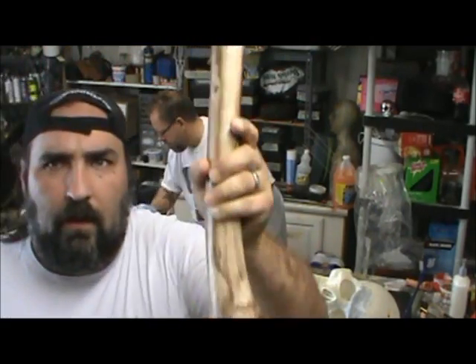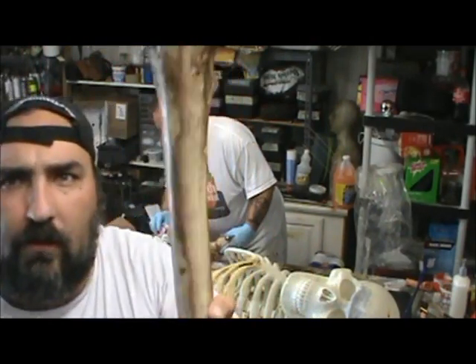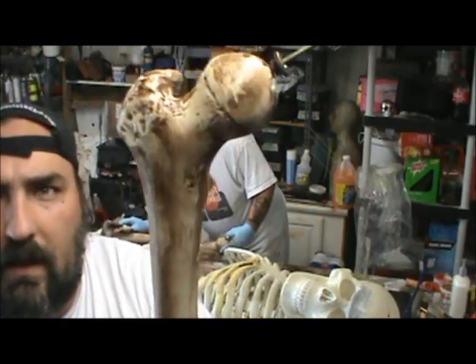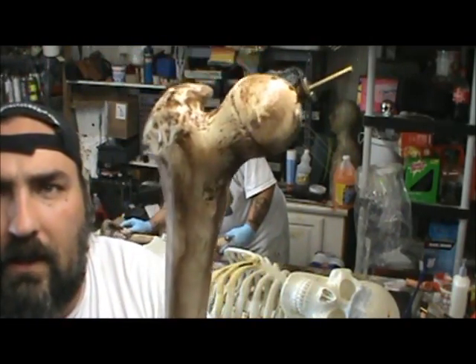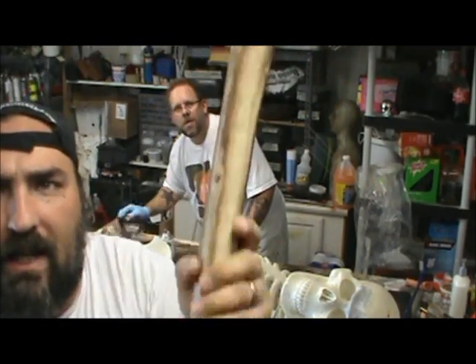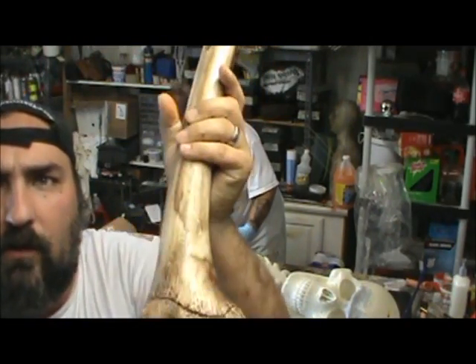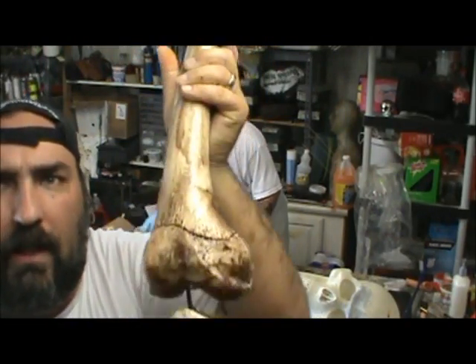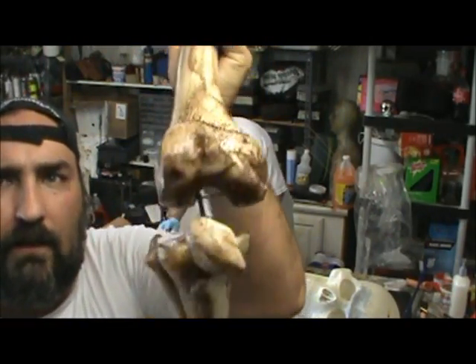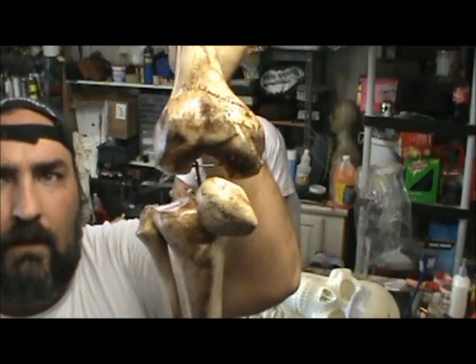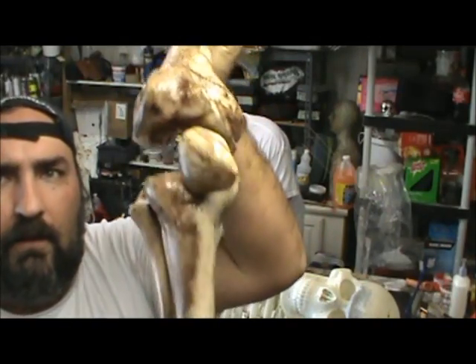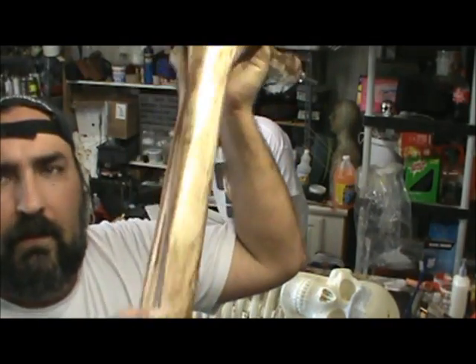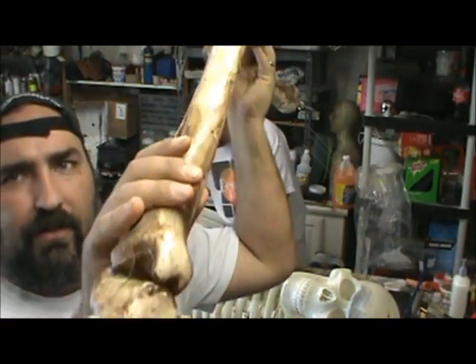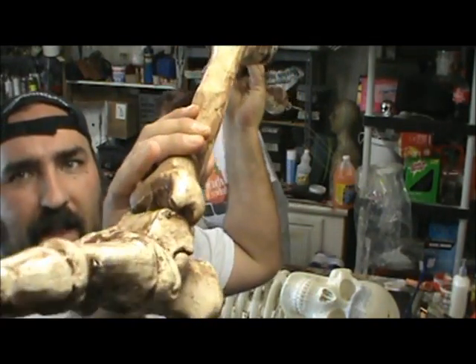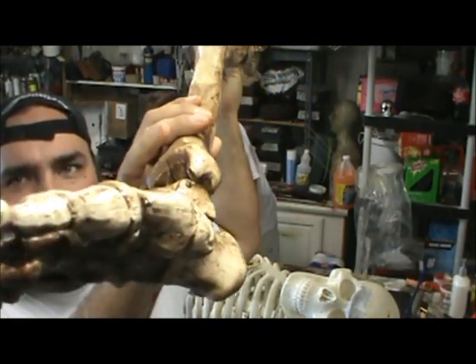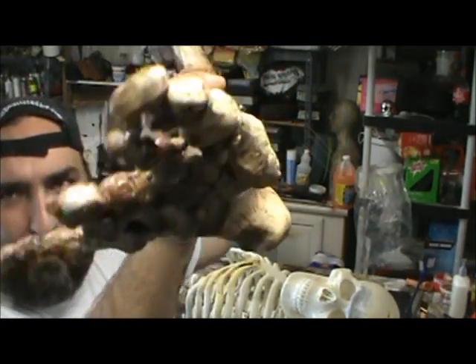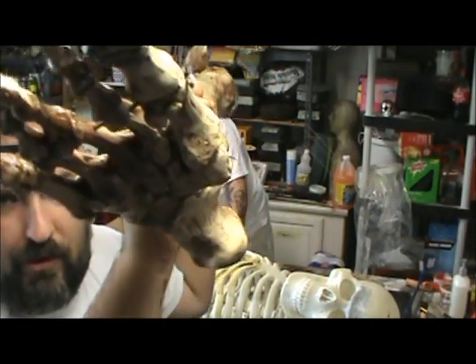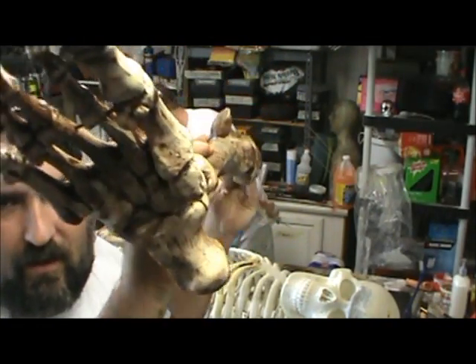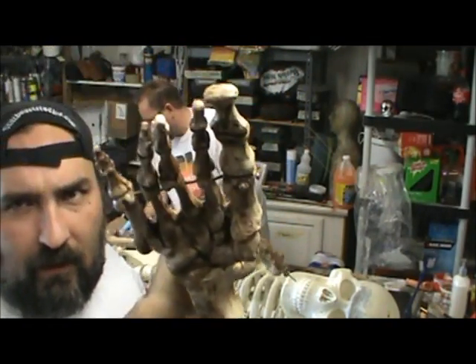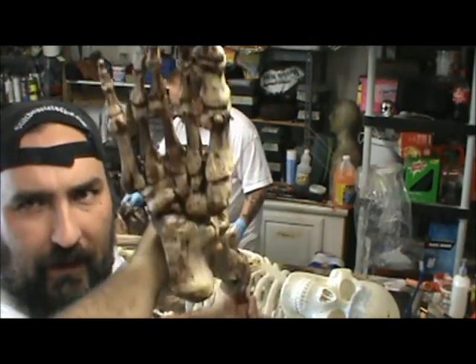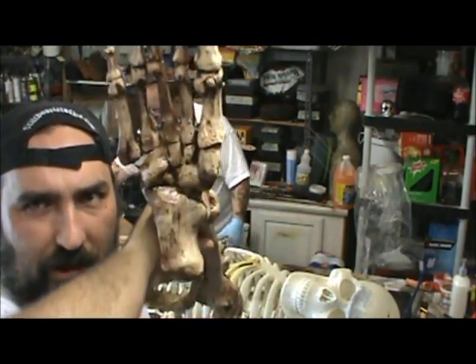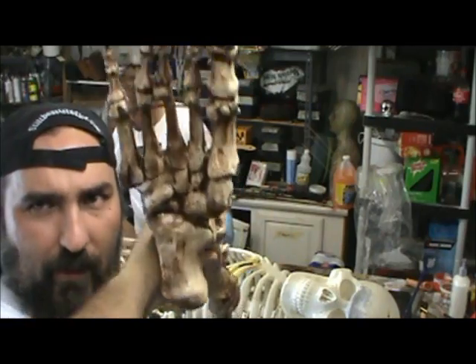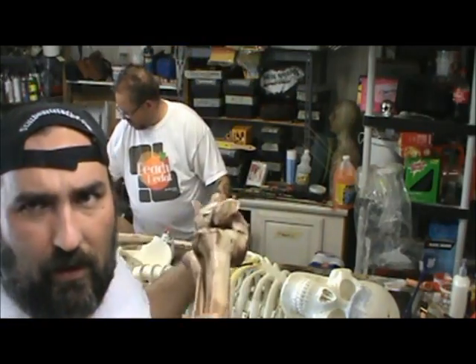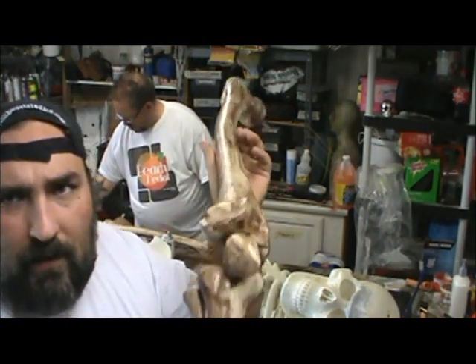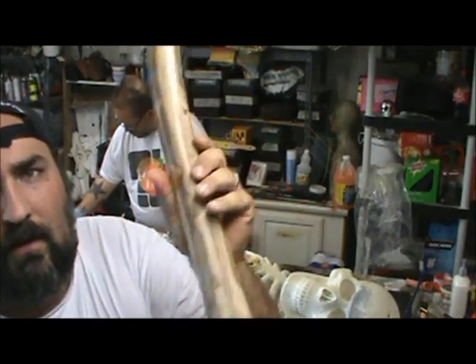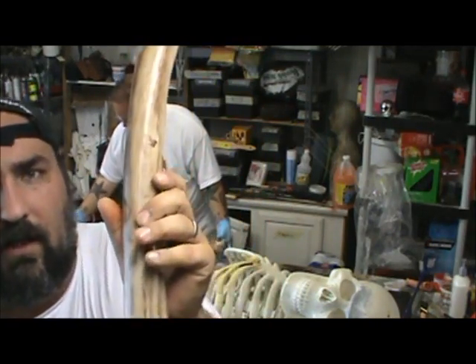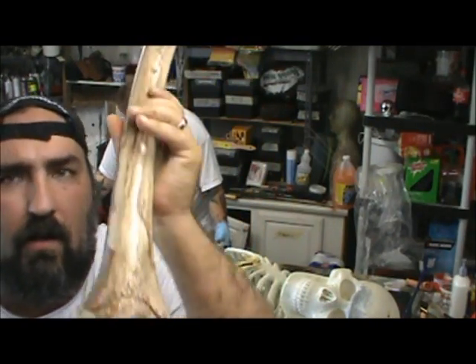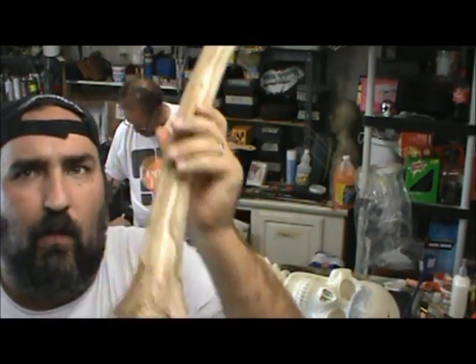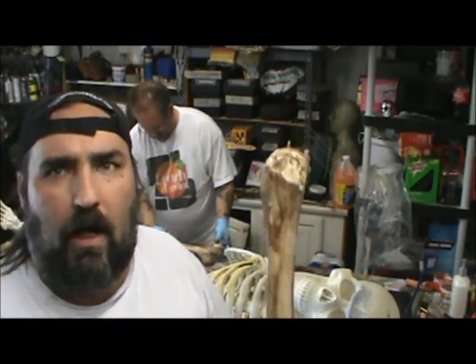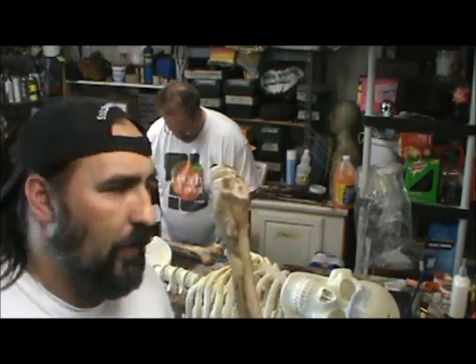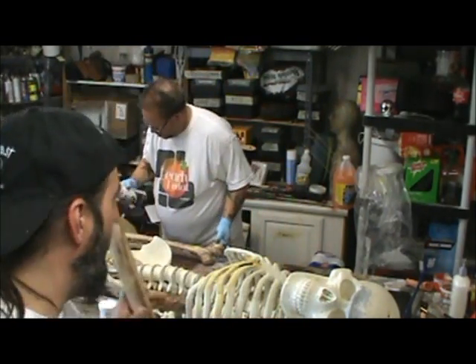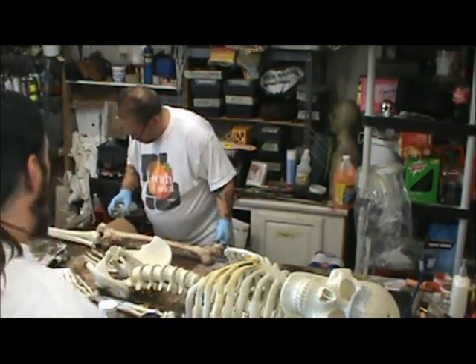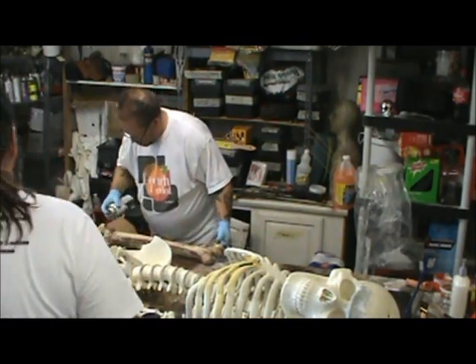This is what the finished aged bones look like, and it's the same technique I used on the furniture video. It's just spray paint sprayed on and then wiped off, as you were watching Kim do in the background.